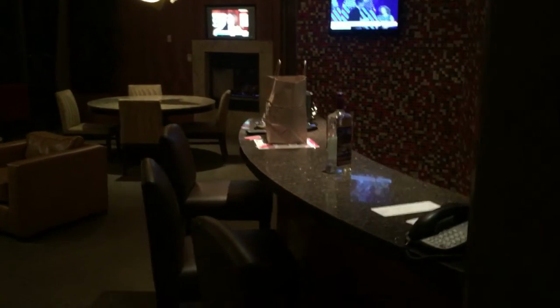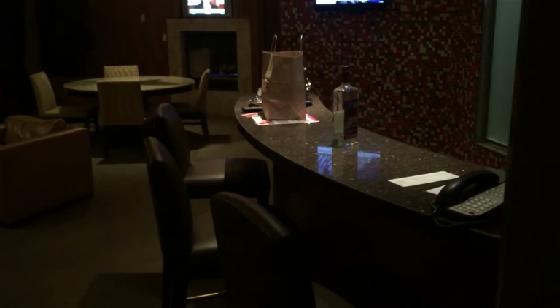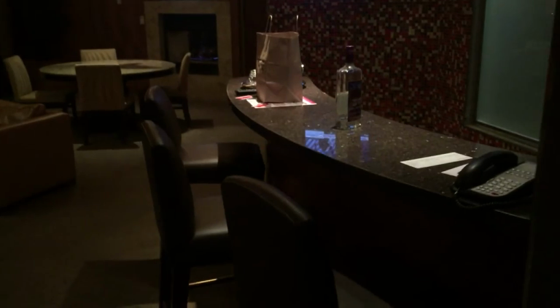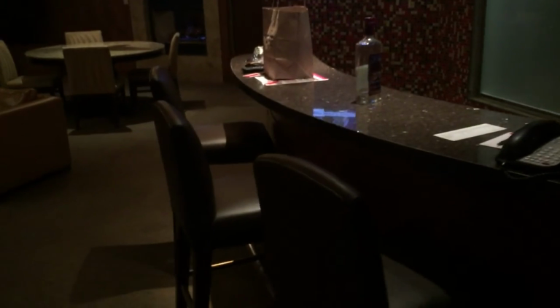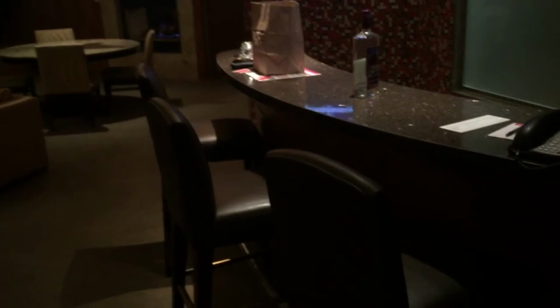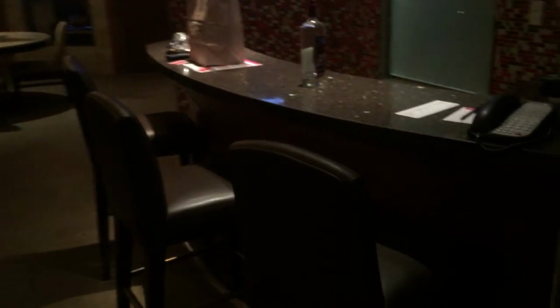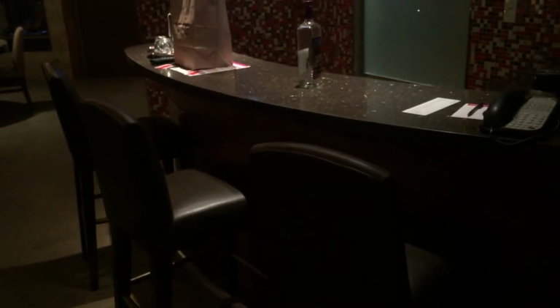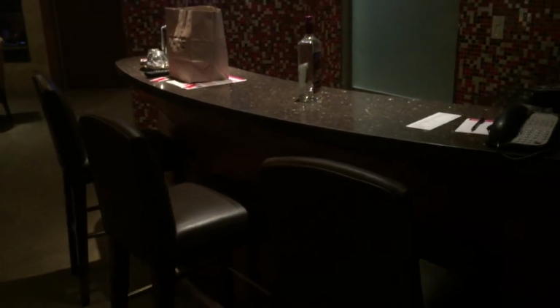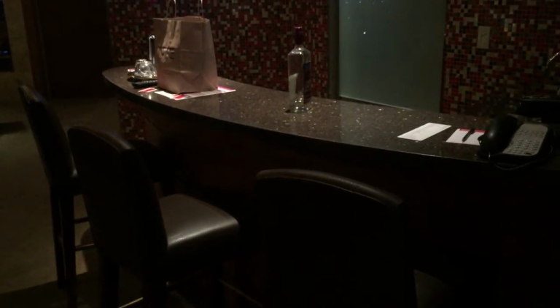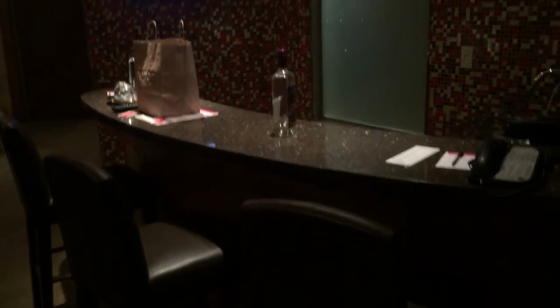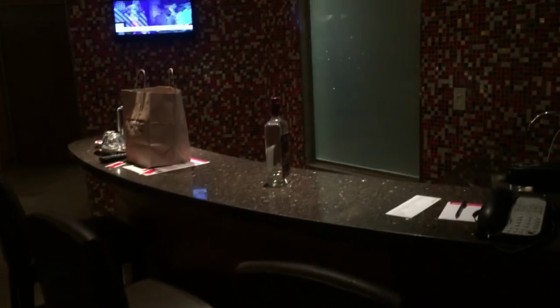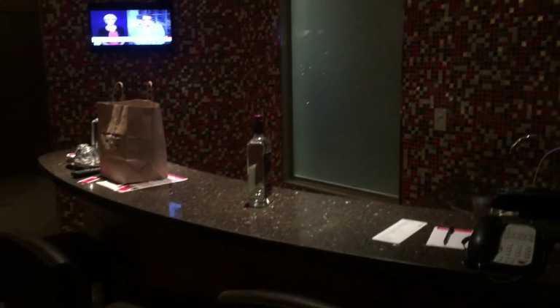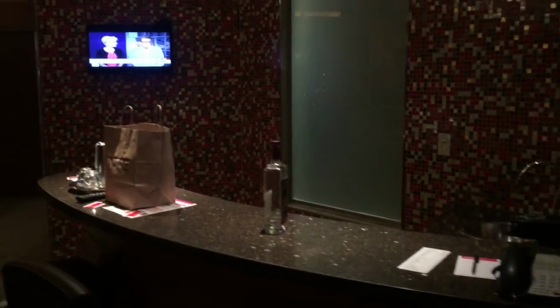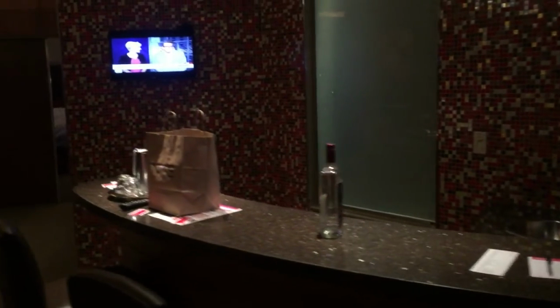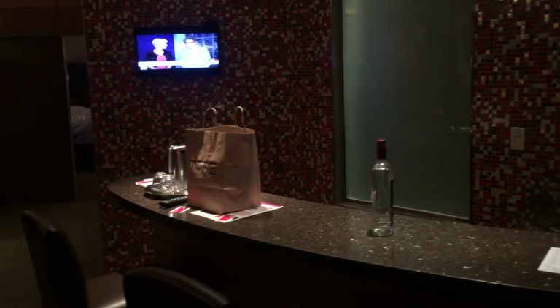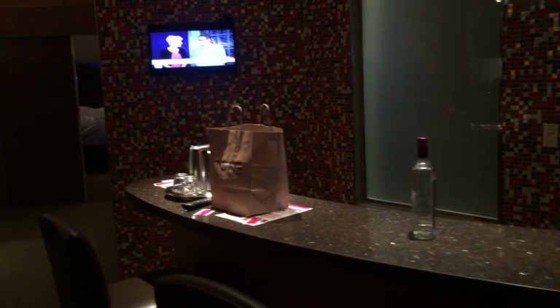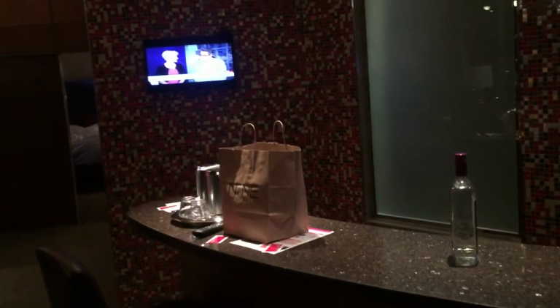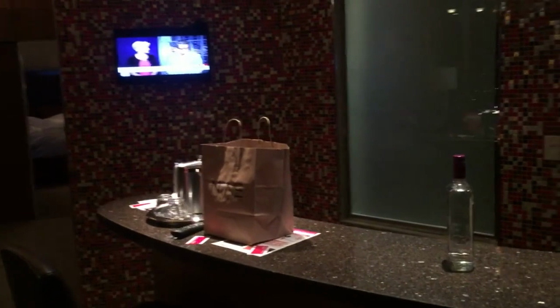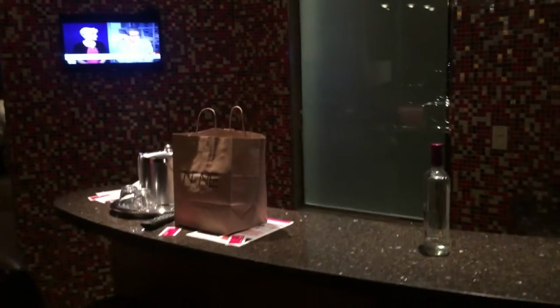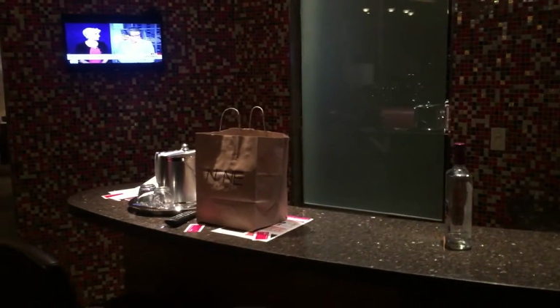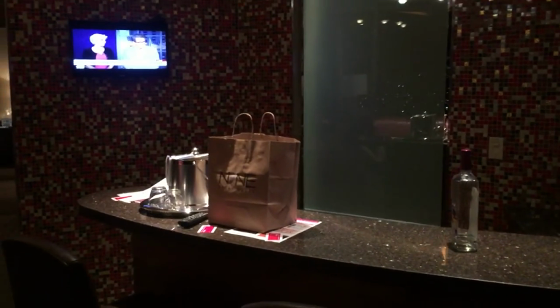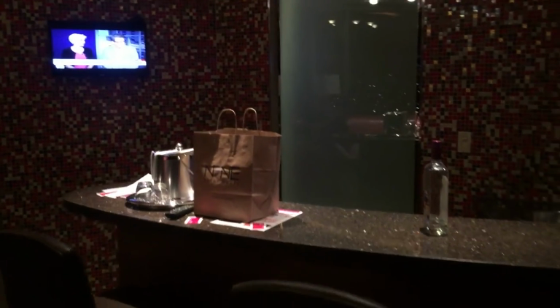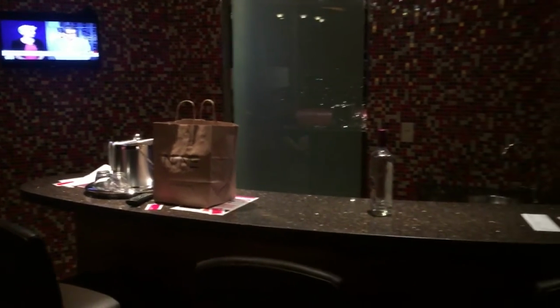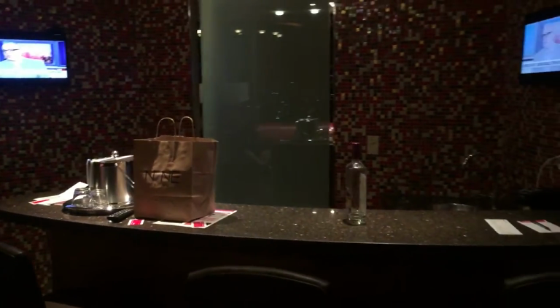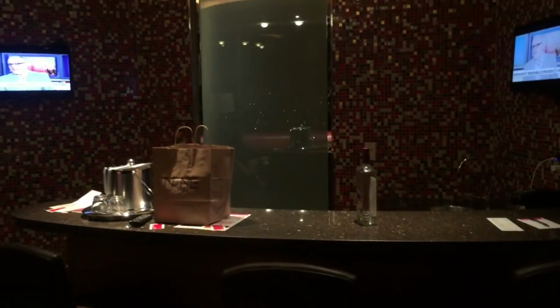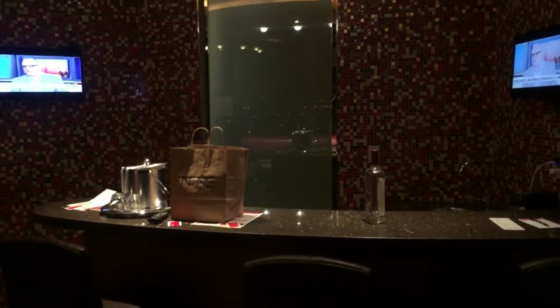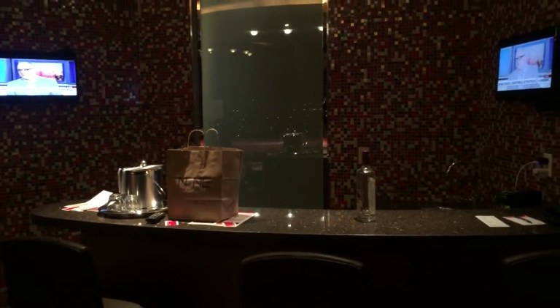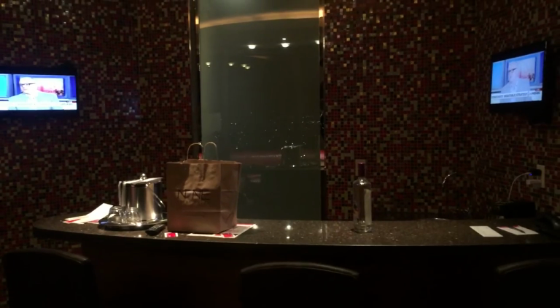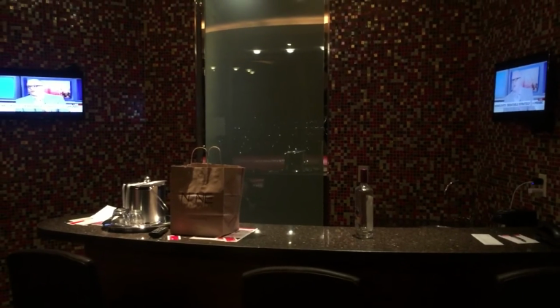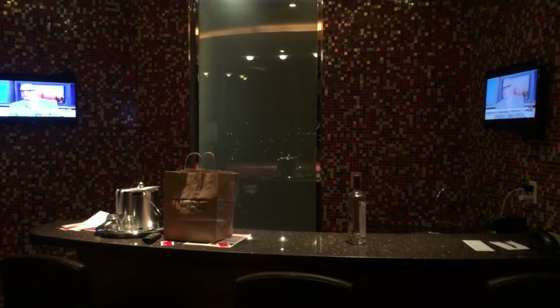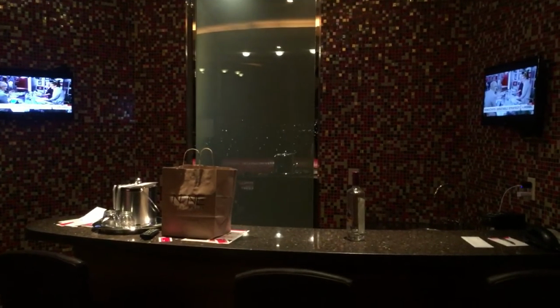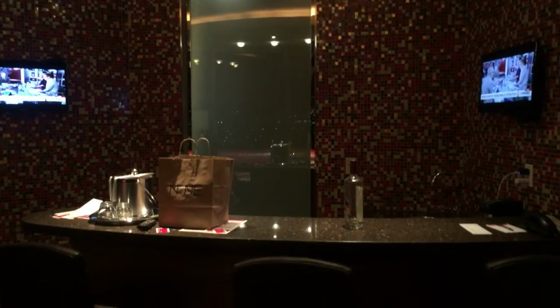There's a bar area, which is pretty cool. You got the dual TV set up there.